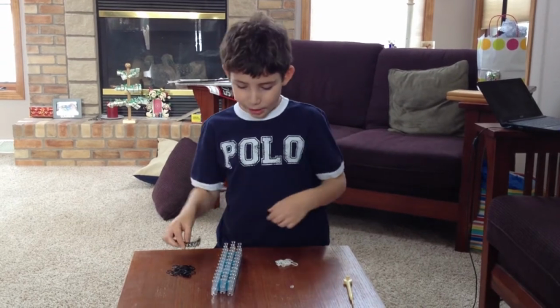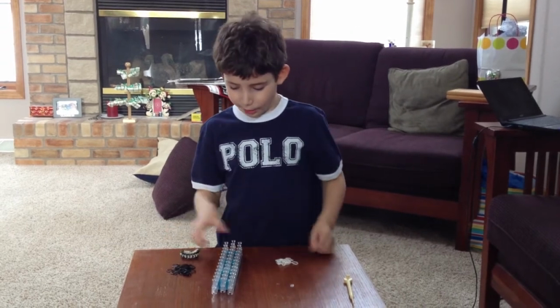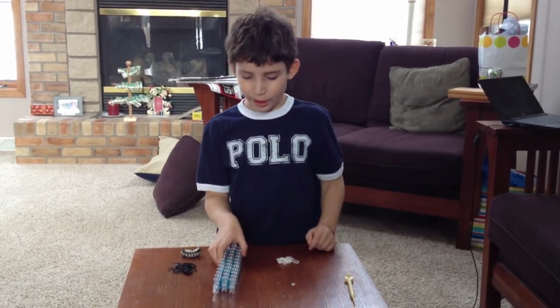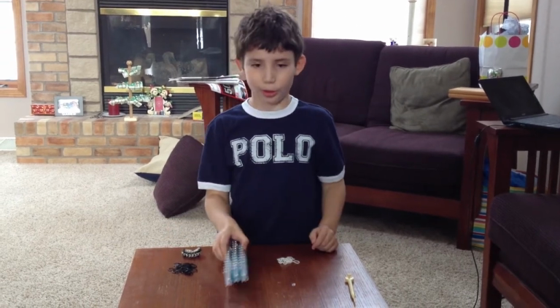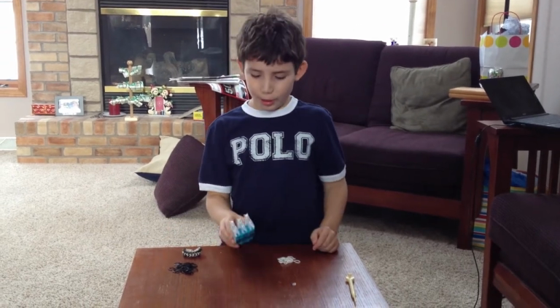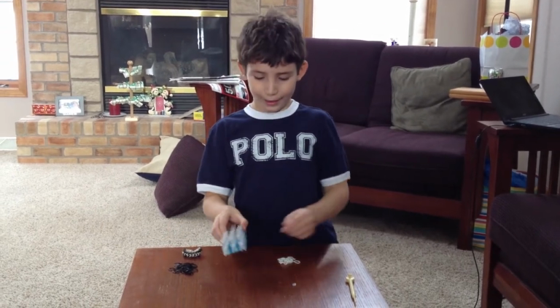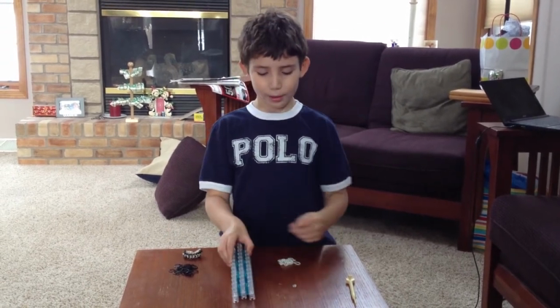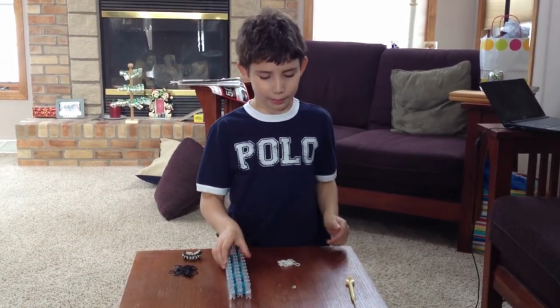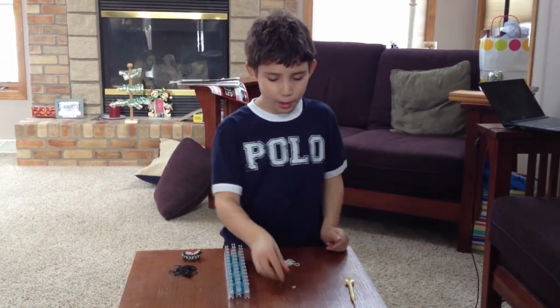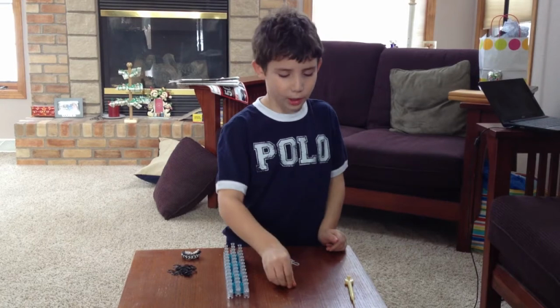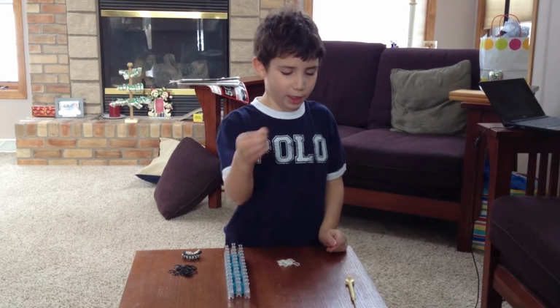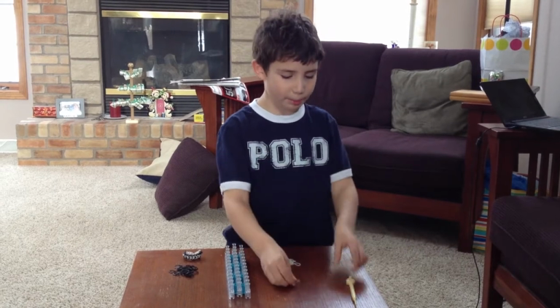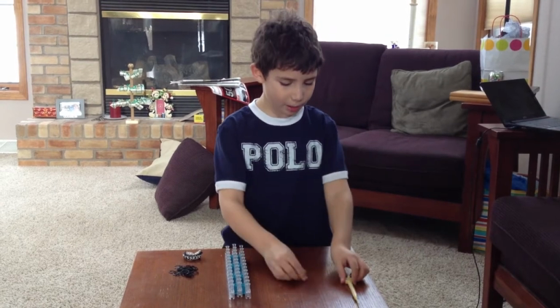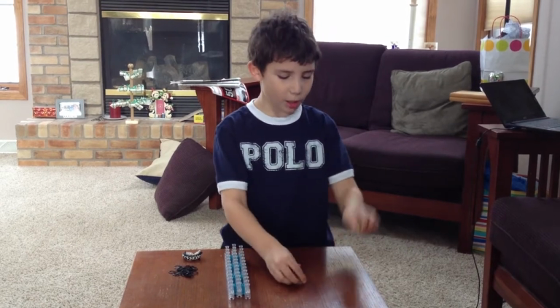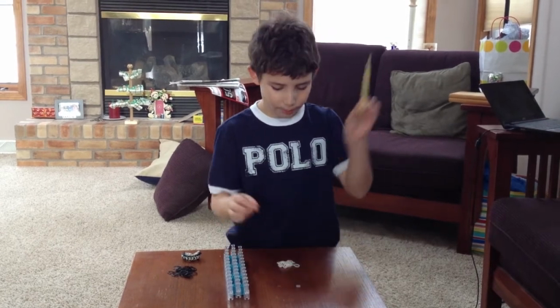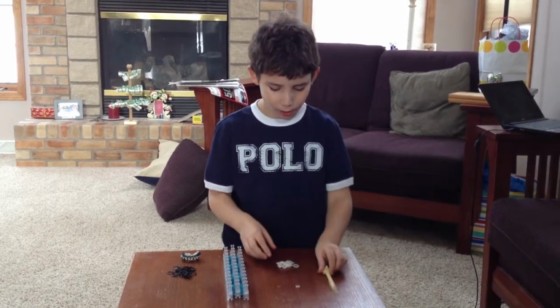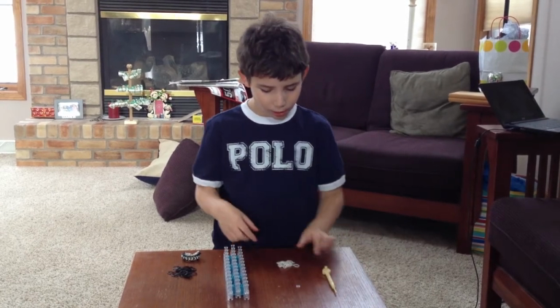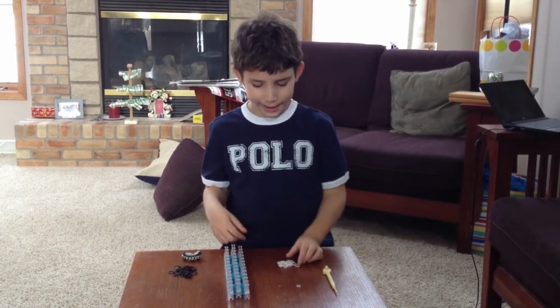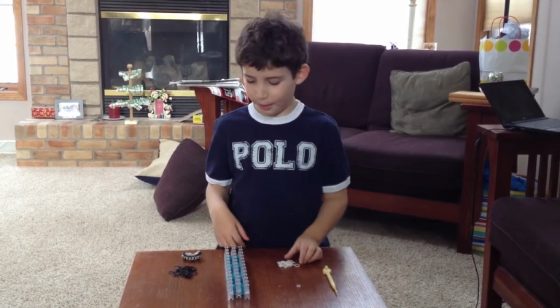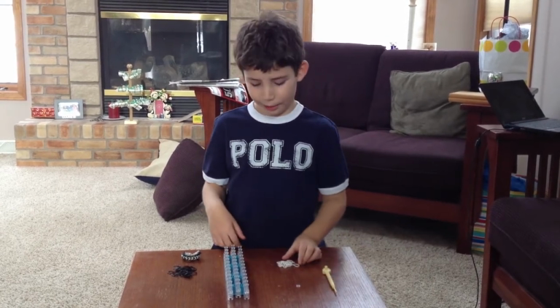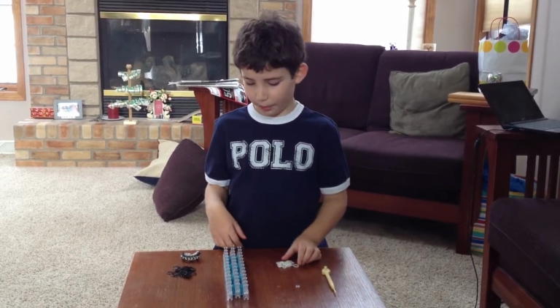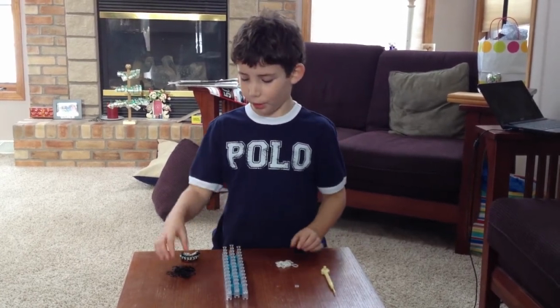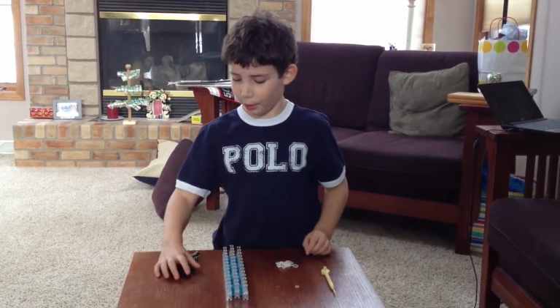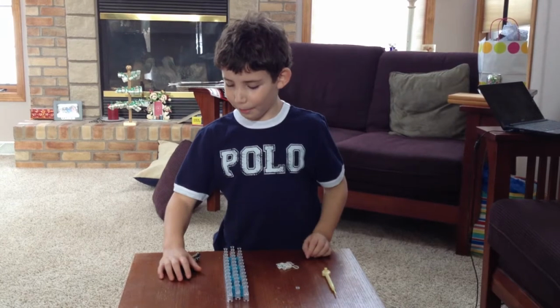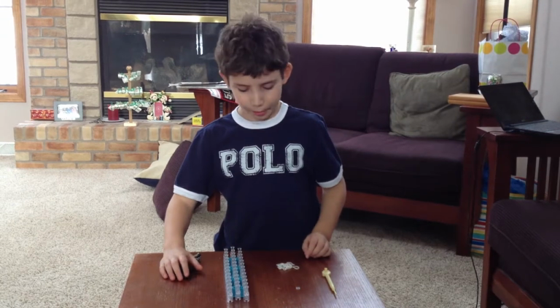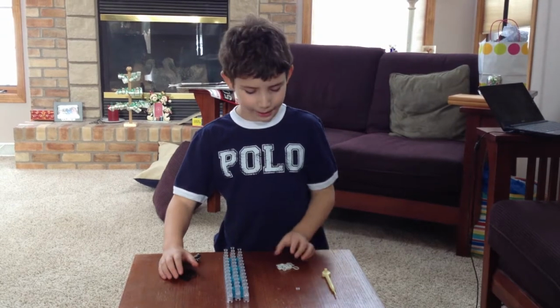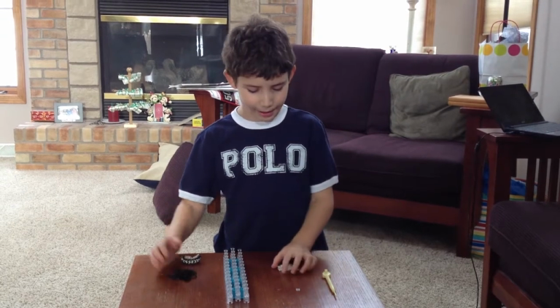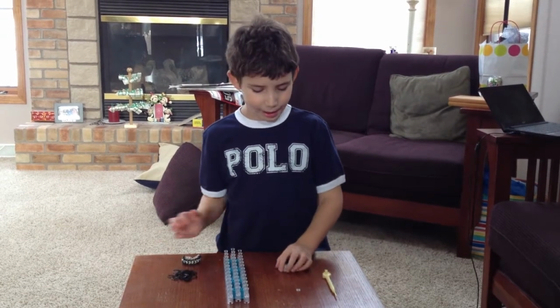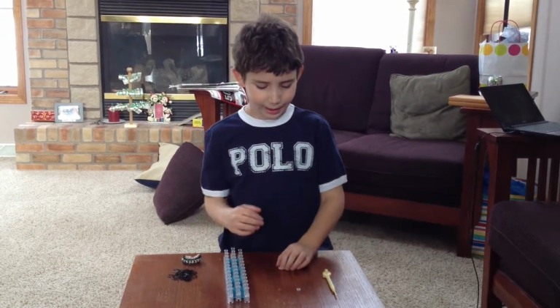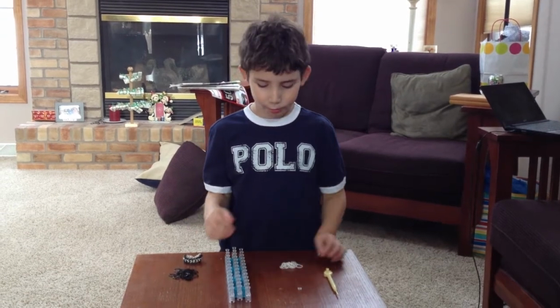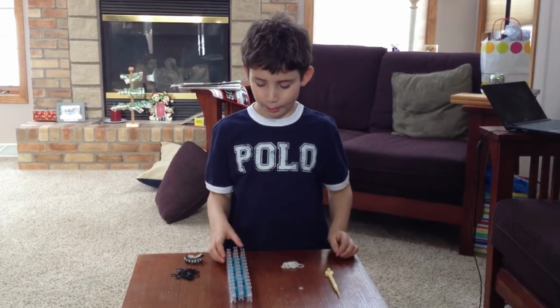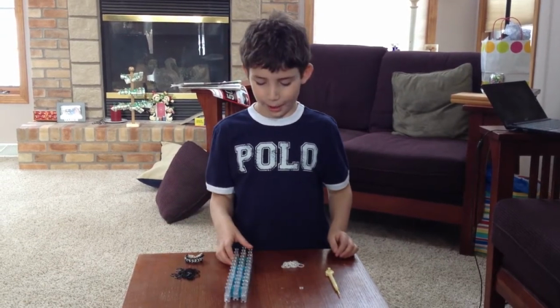So you'll need a loom facing away from you, a C-clip, a gripper, 28 black rubber bands, and 18 white rubber bands.